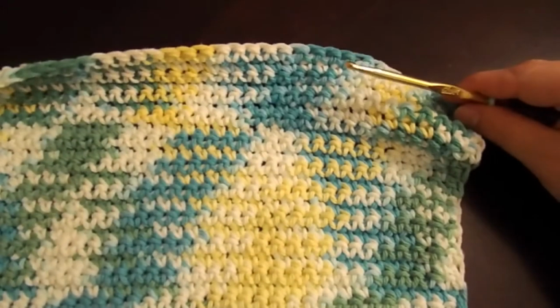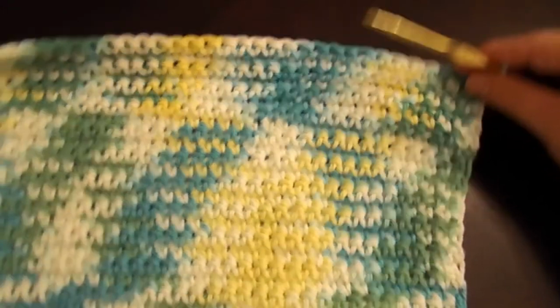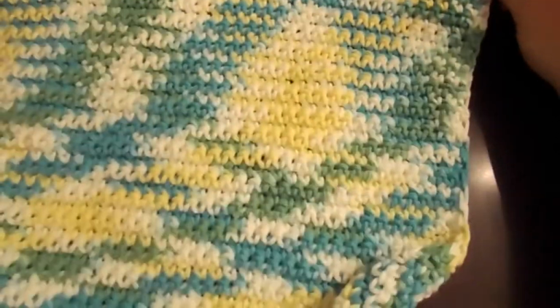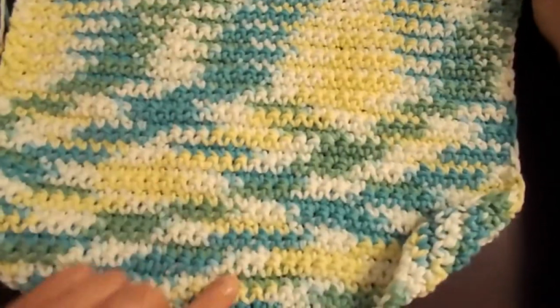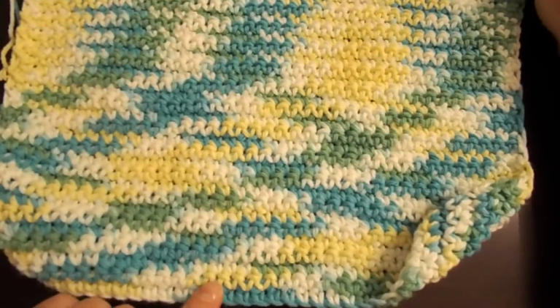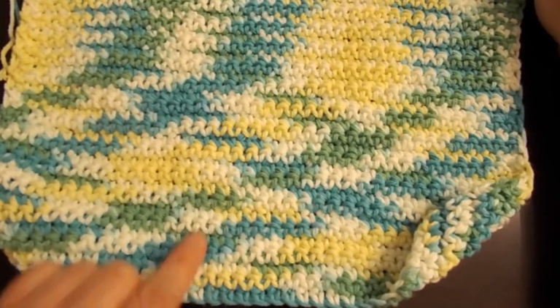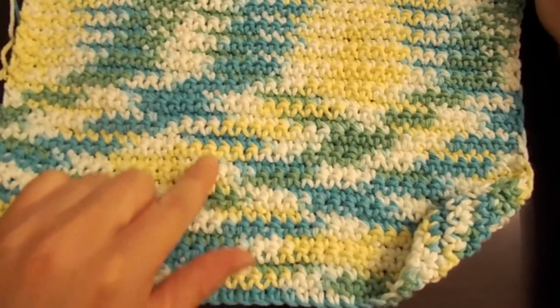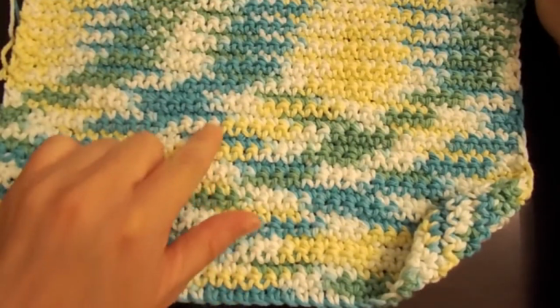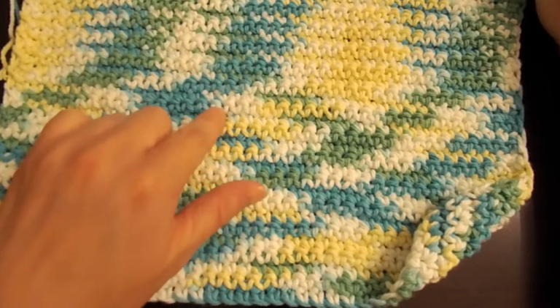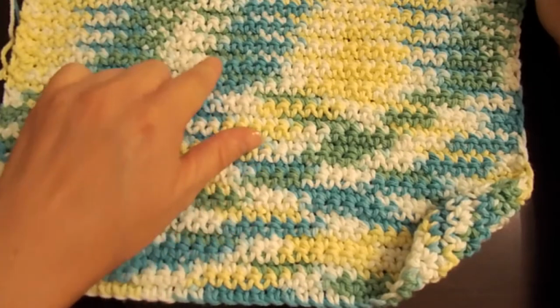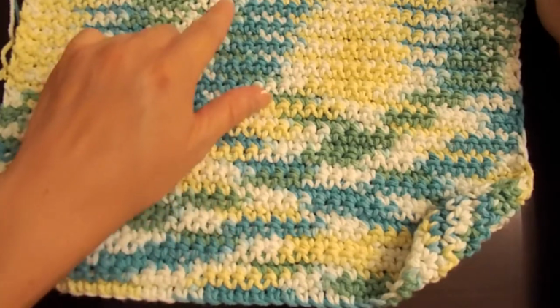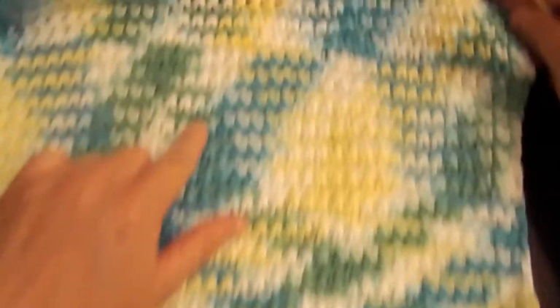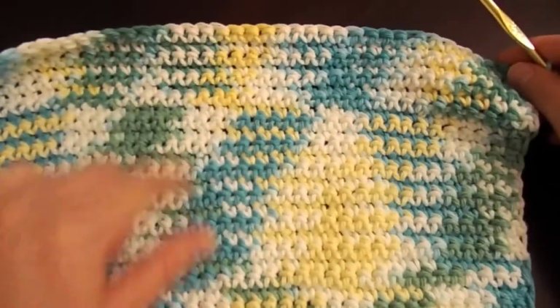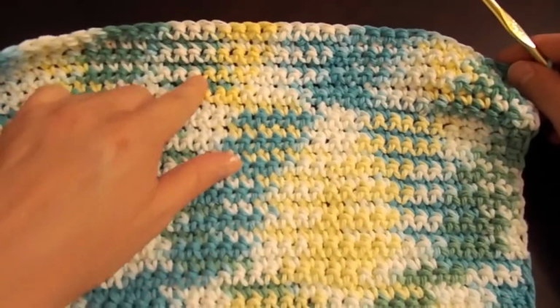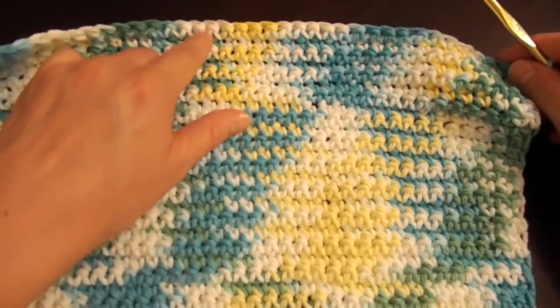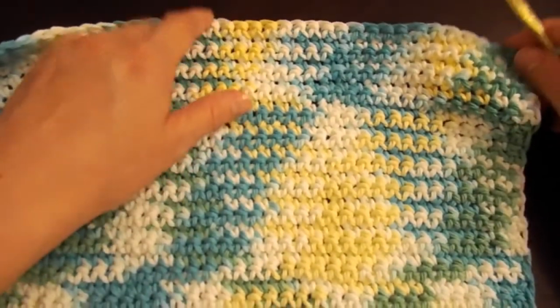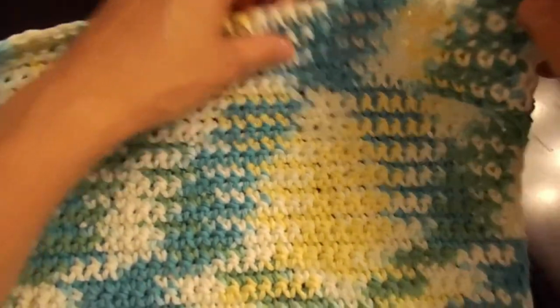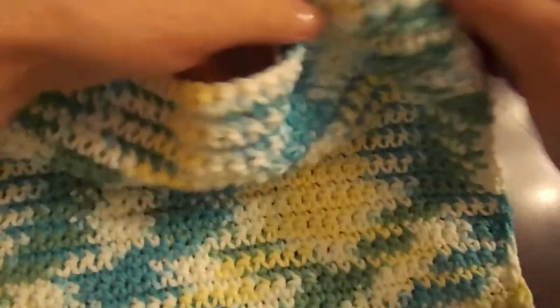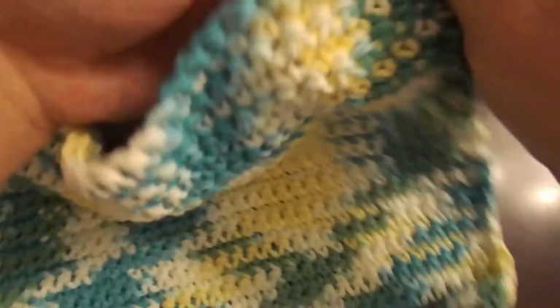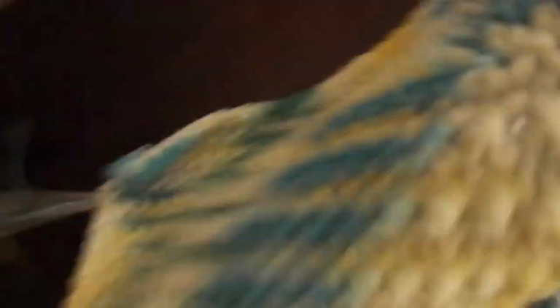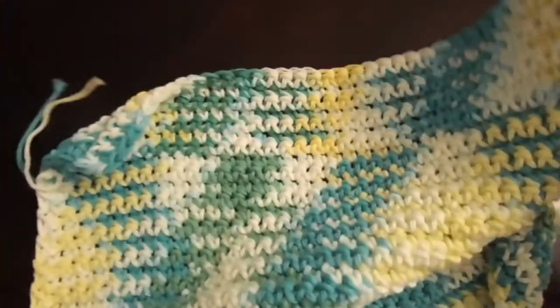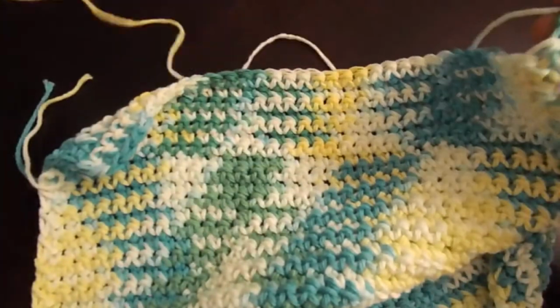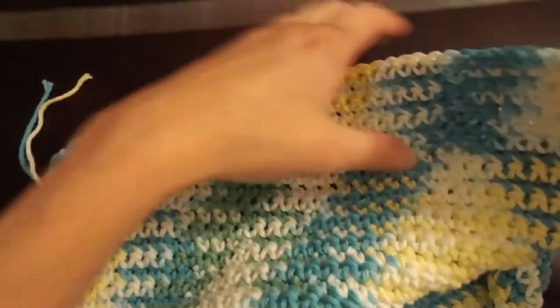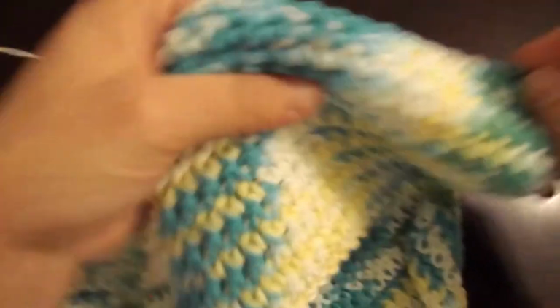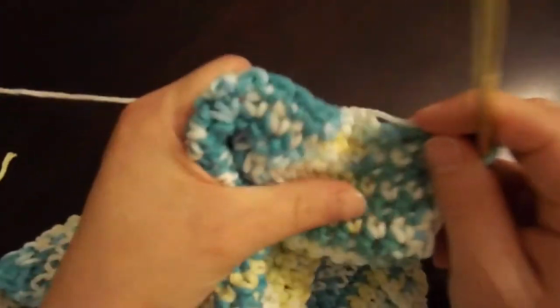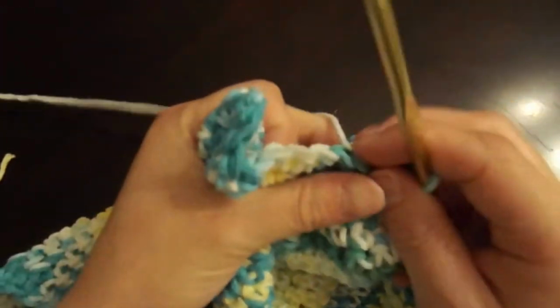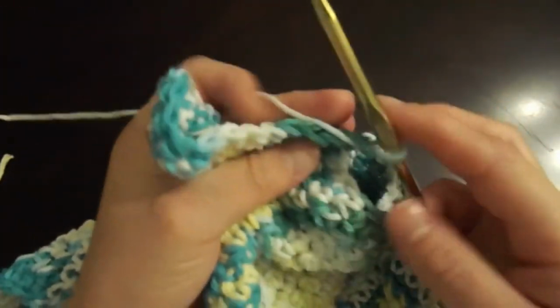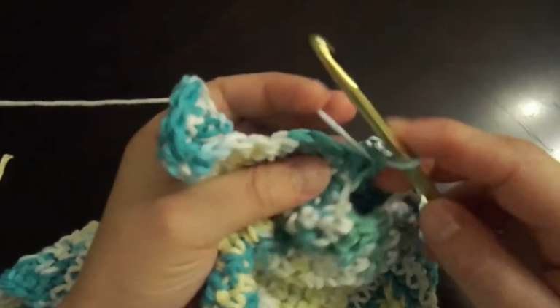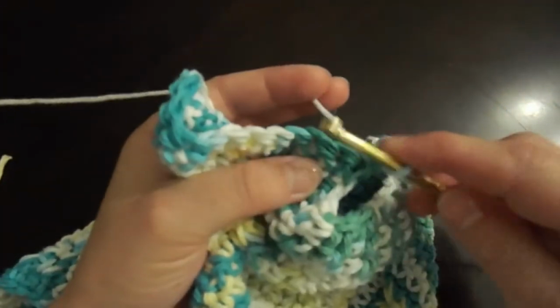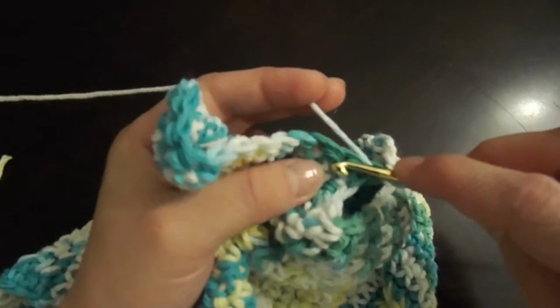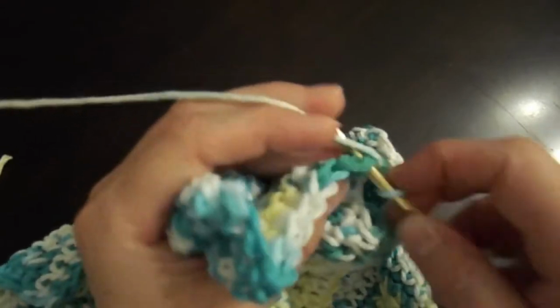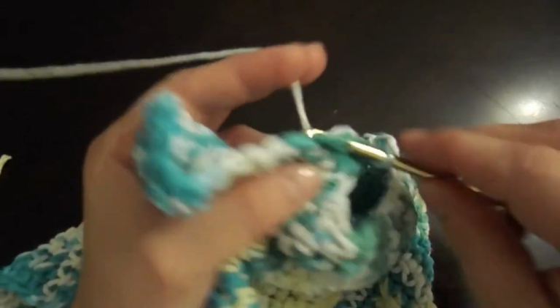Count your rows every so often, and once you've reached 38 rows, start to do your single crochet border. It's exactly what you've been doing before, but you're just going around the project to make it look finished off.